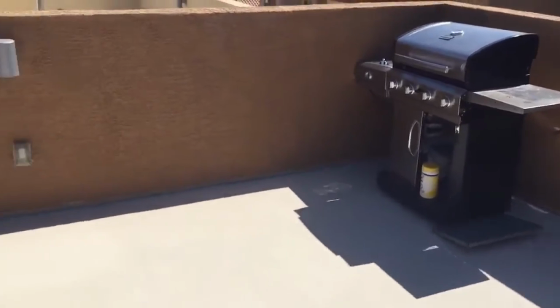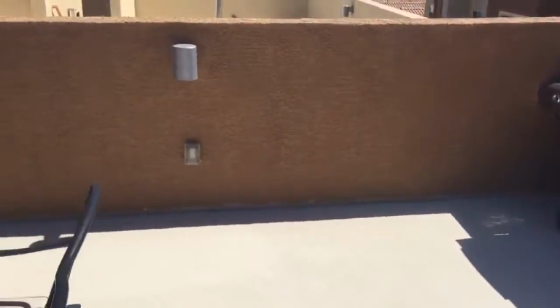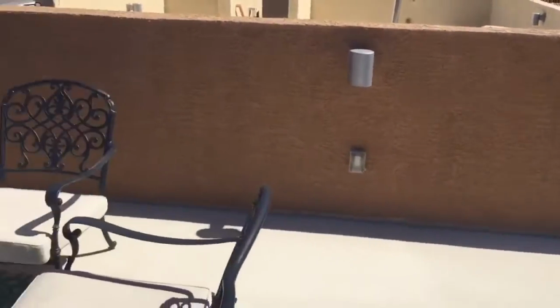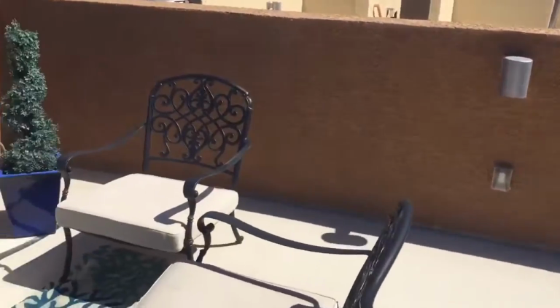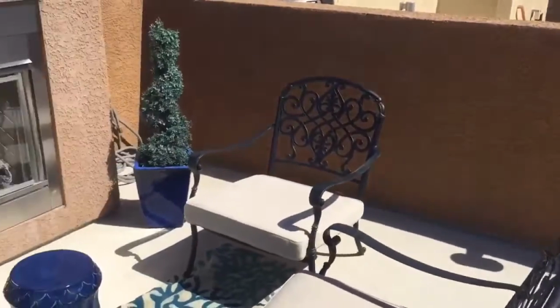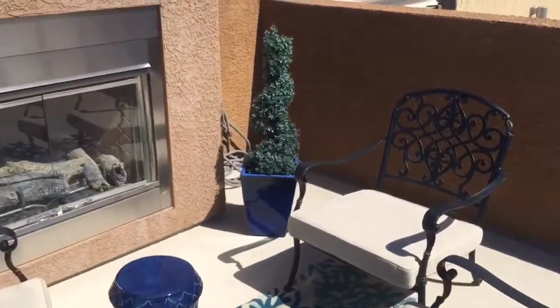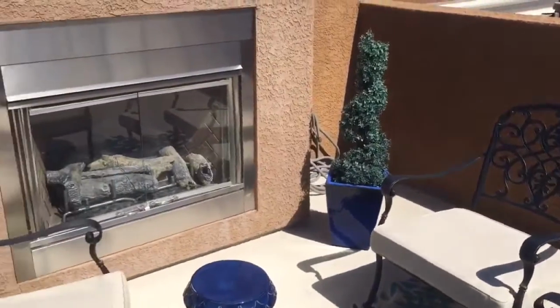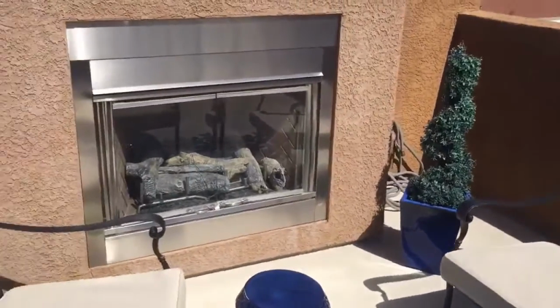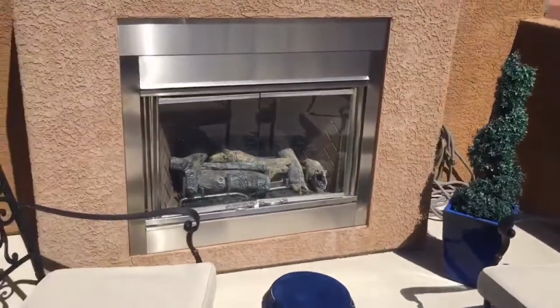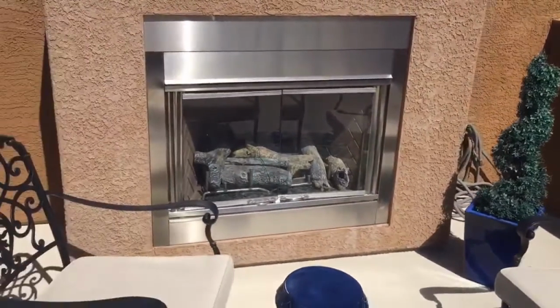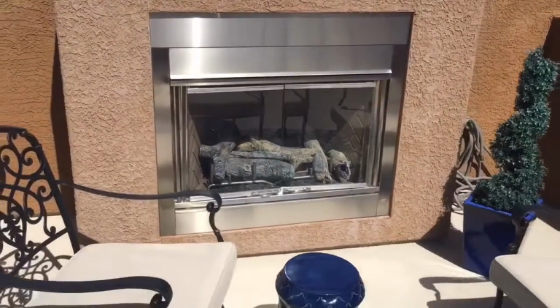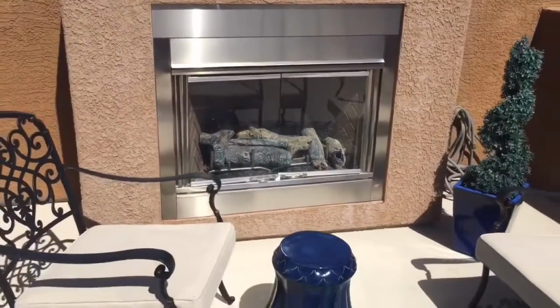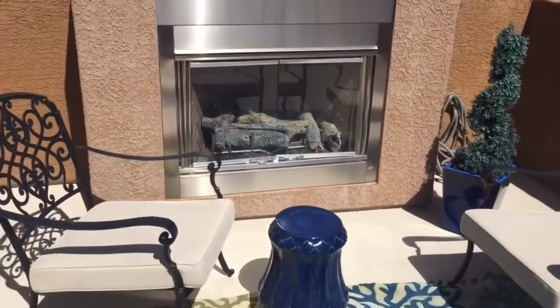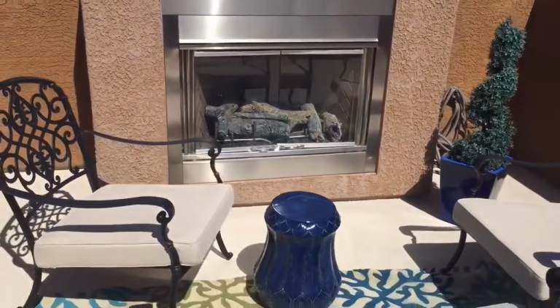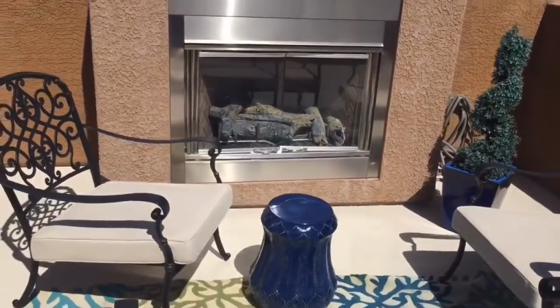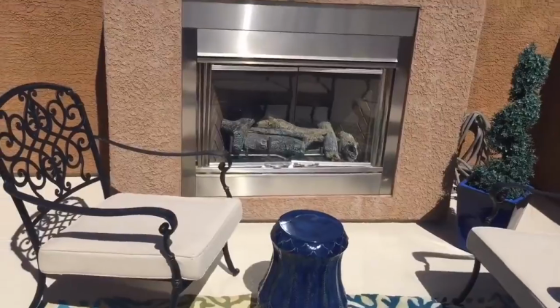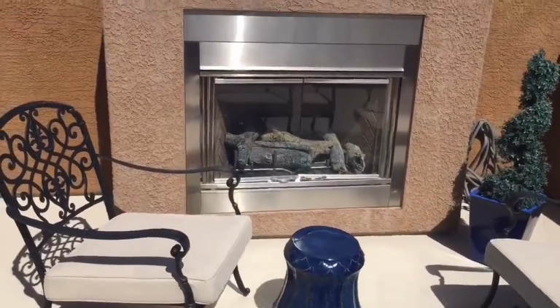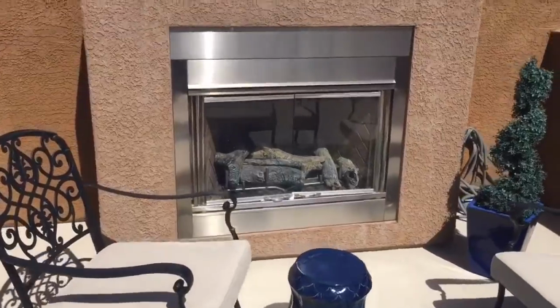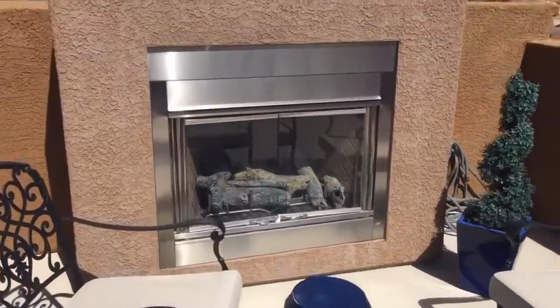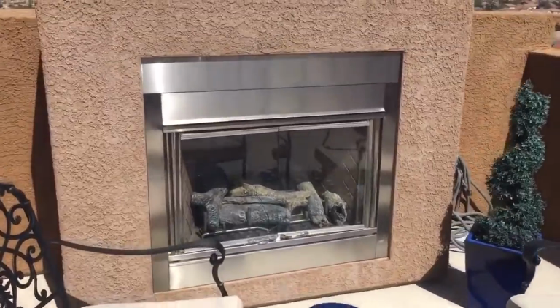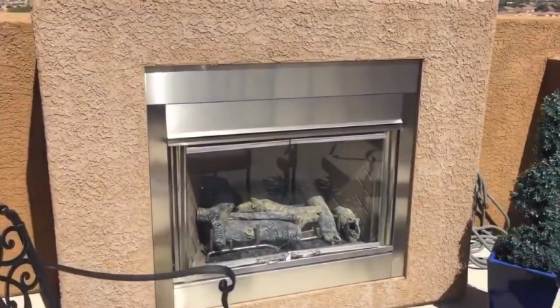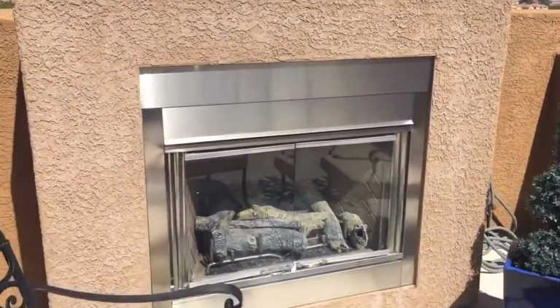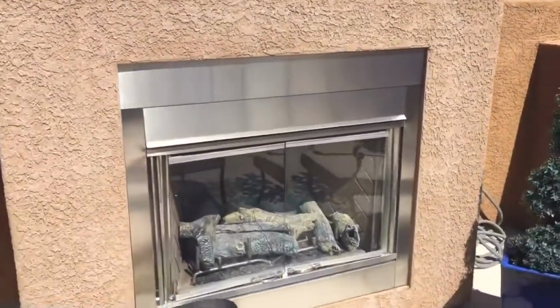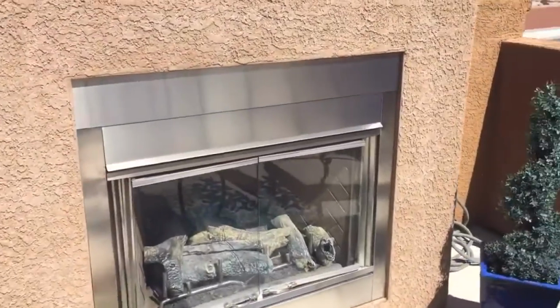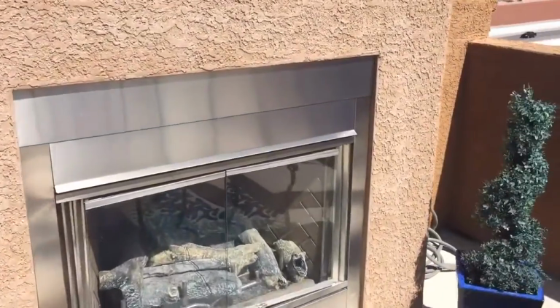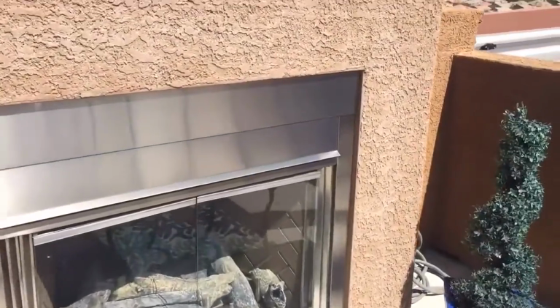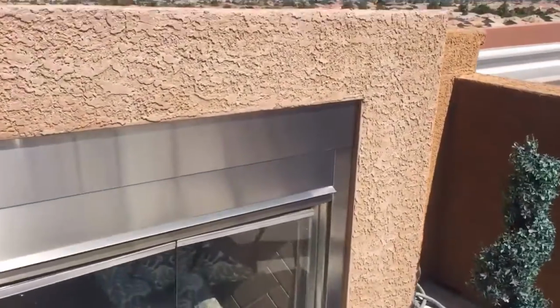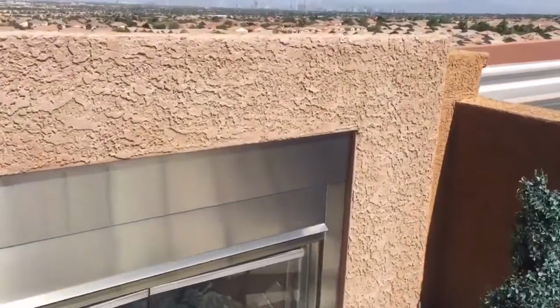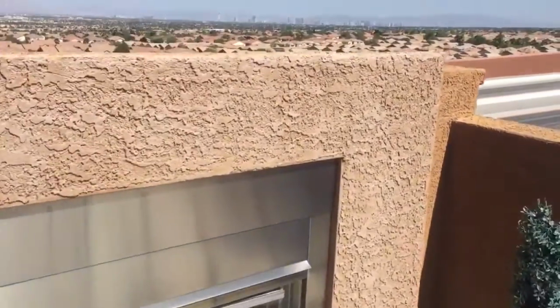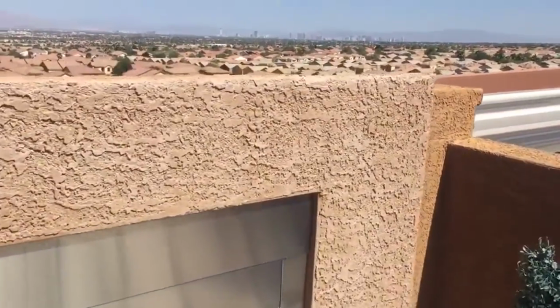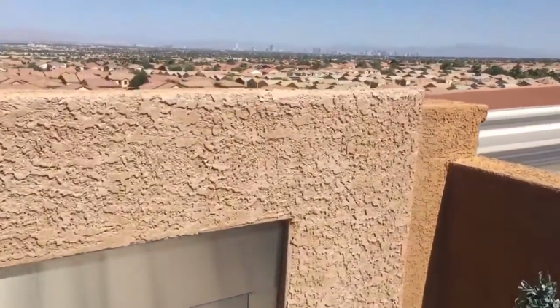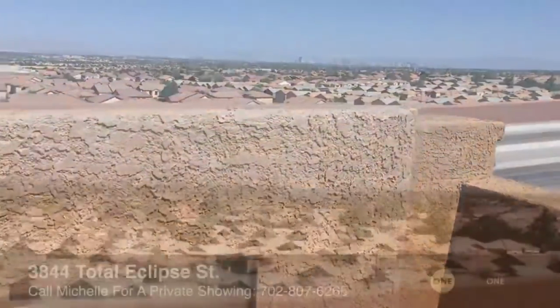Right behind me there's a table, and over here this is a built-in fireplace on the rooftop deck. And most importantly, wait until you see this amazing view.